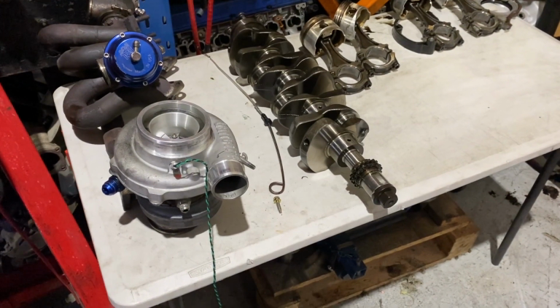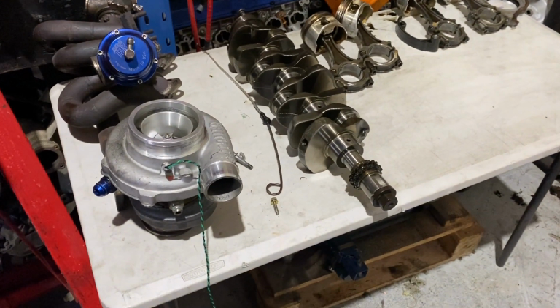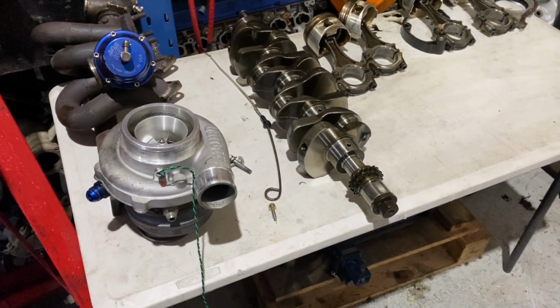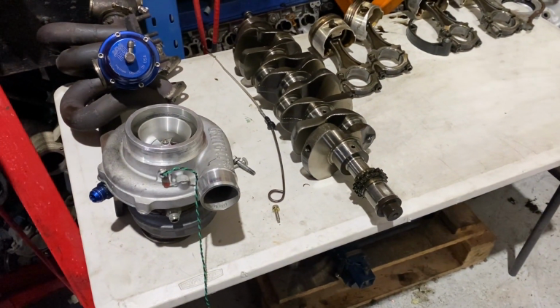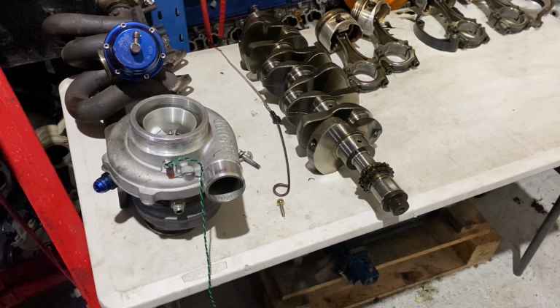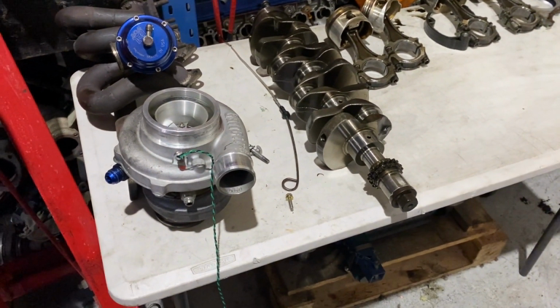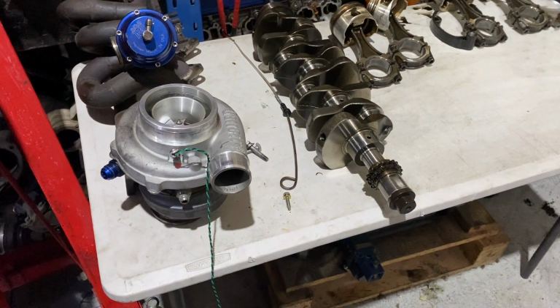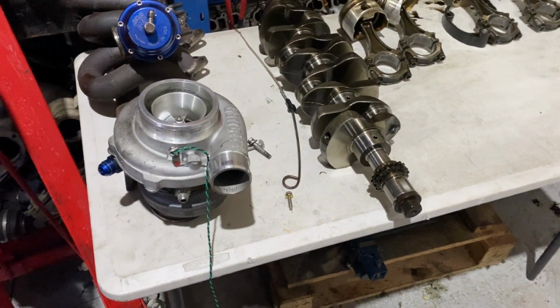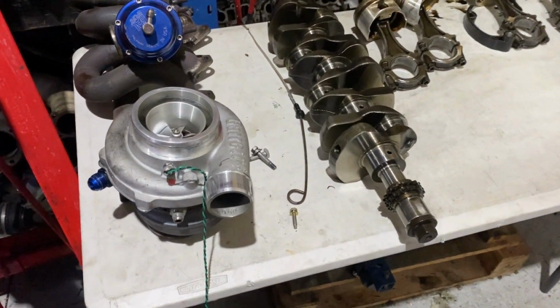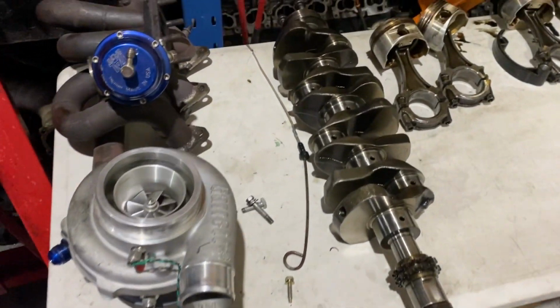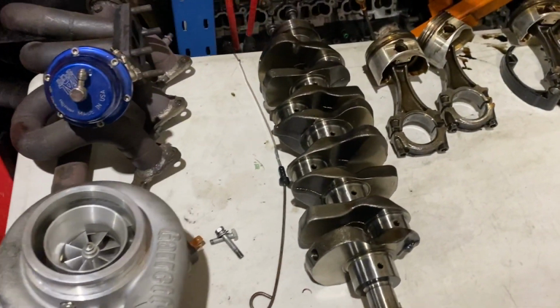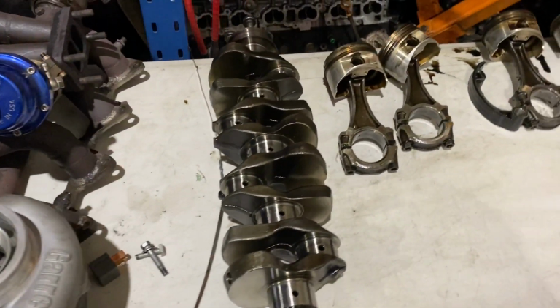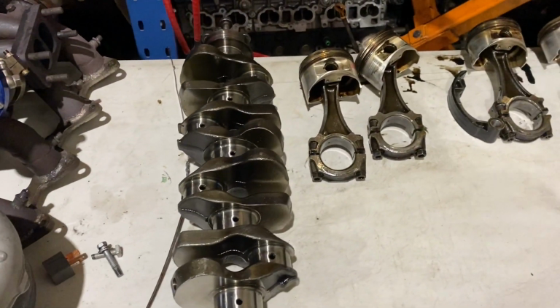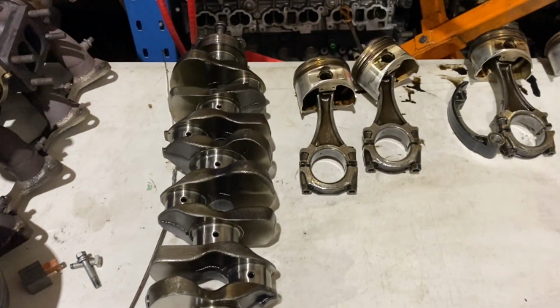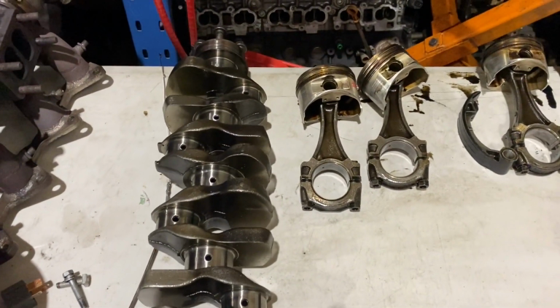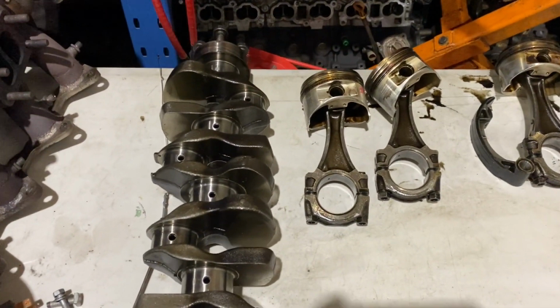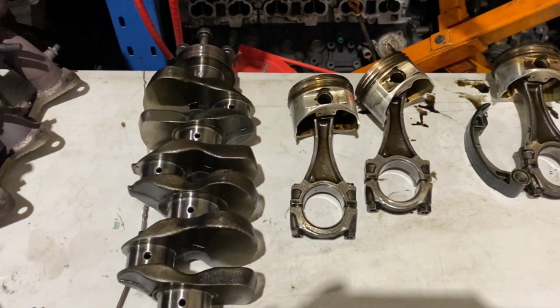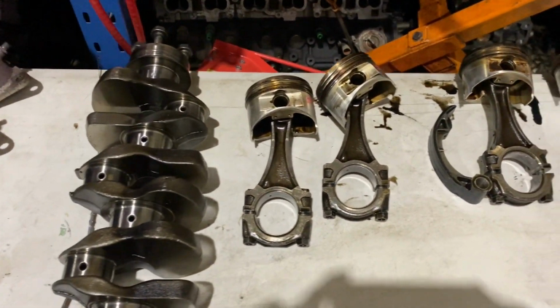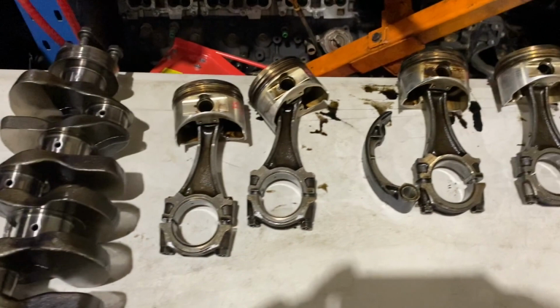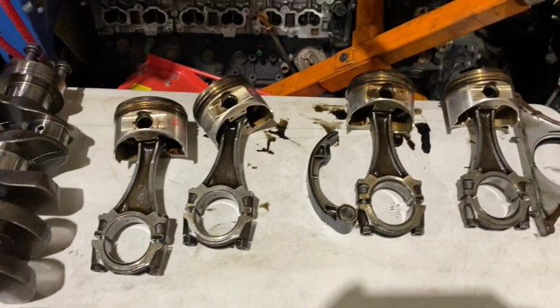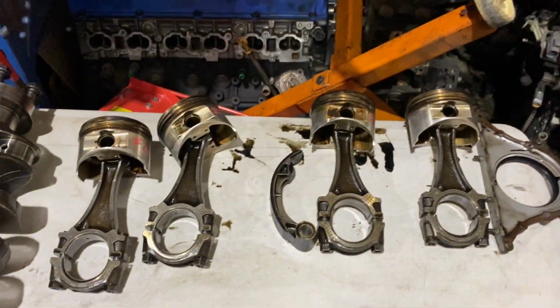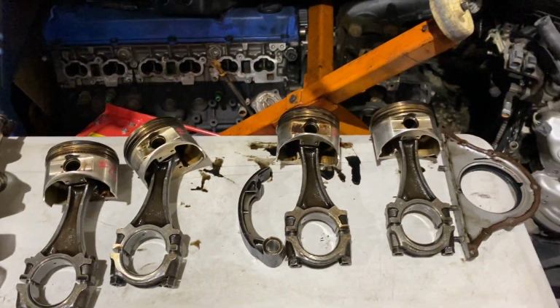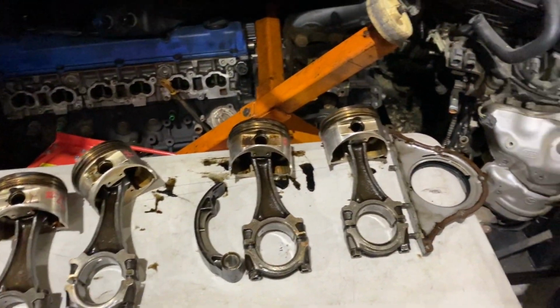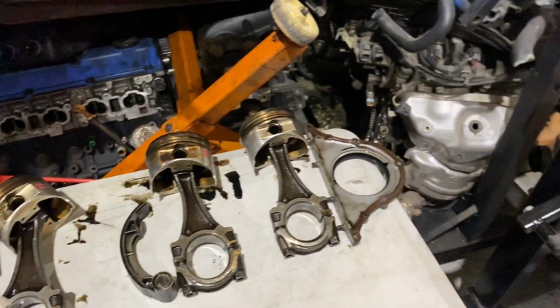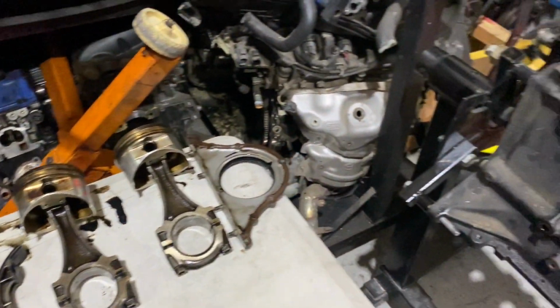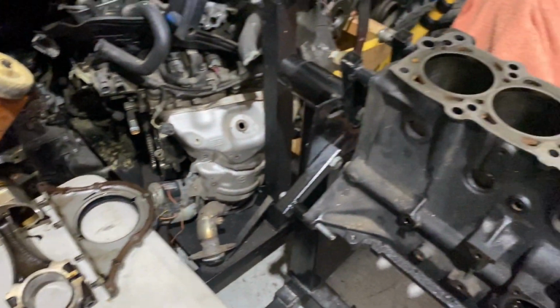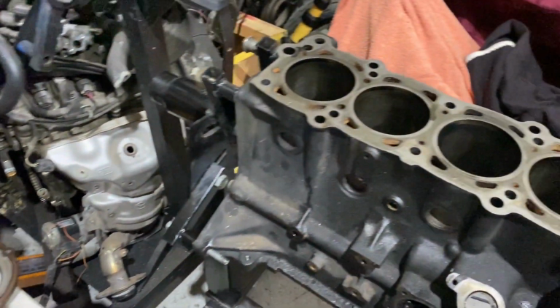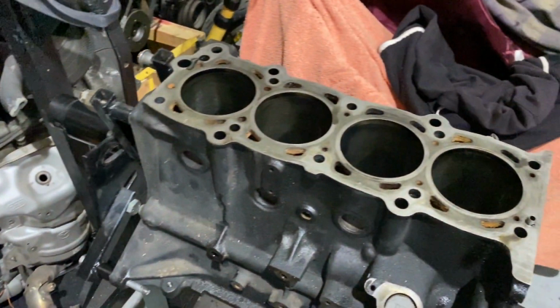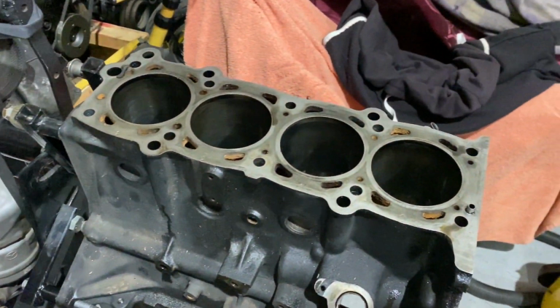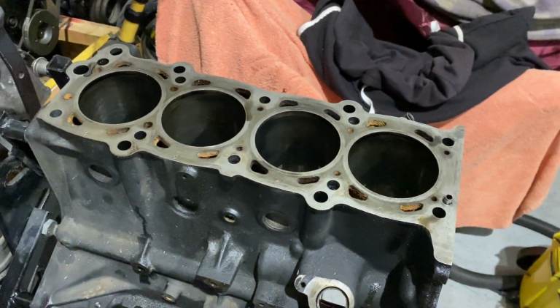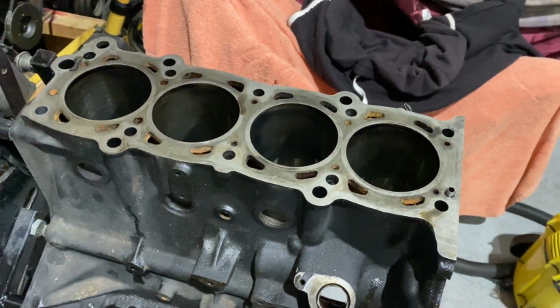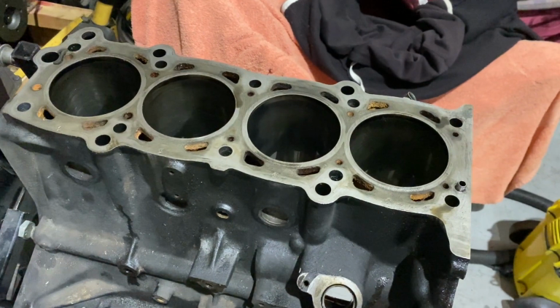As you can see, we're just about done here. We've just got the crank and the pistons laid out on the bench, and you can see the block over here.